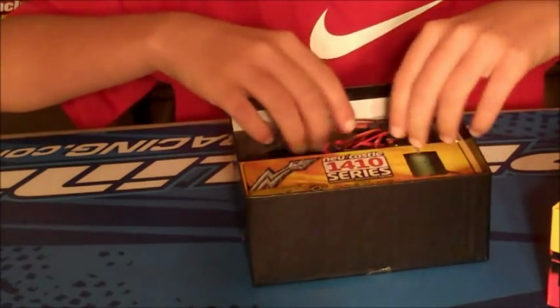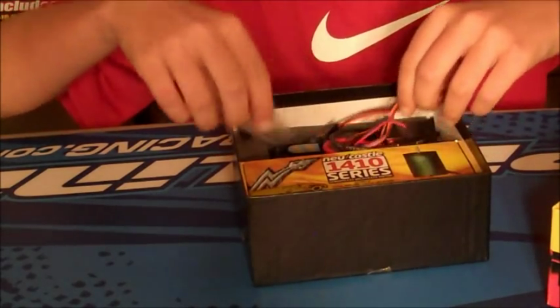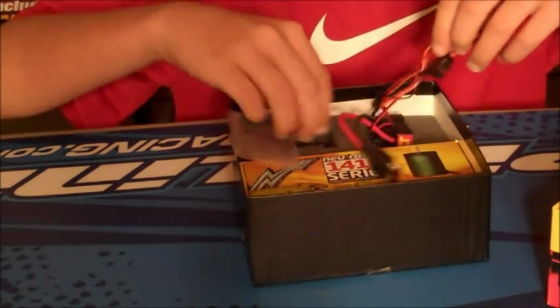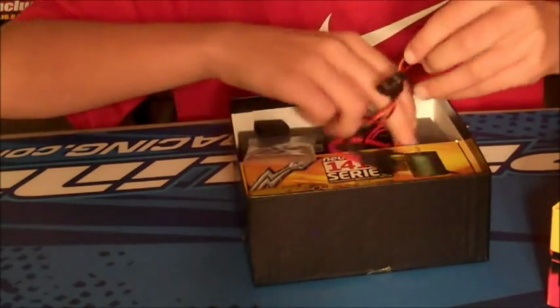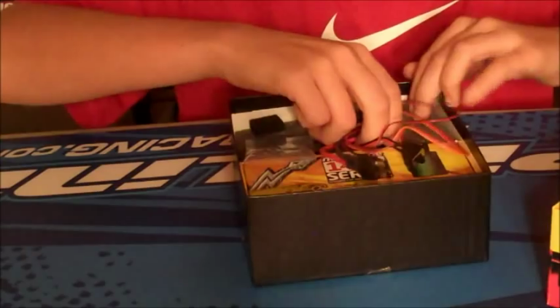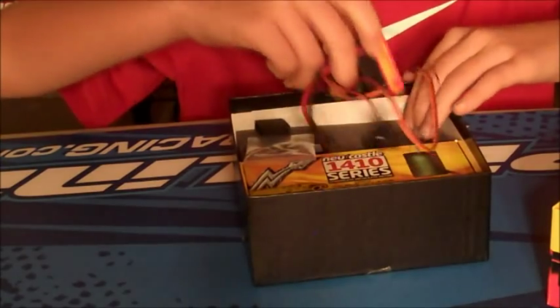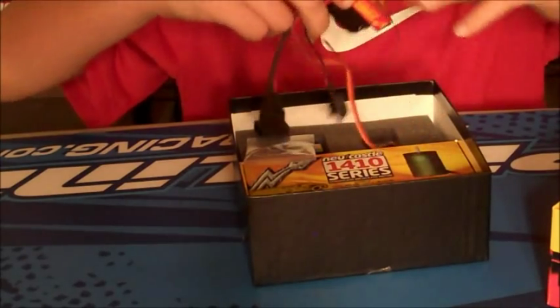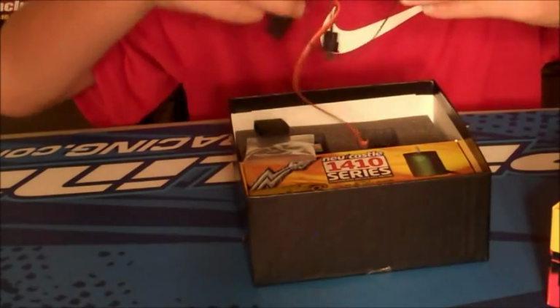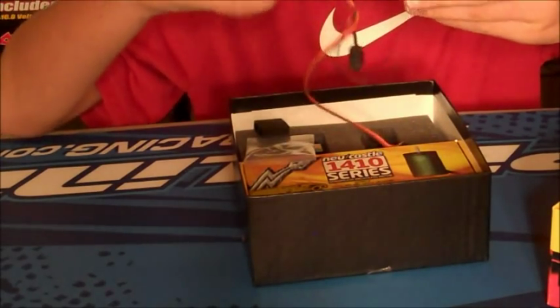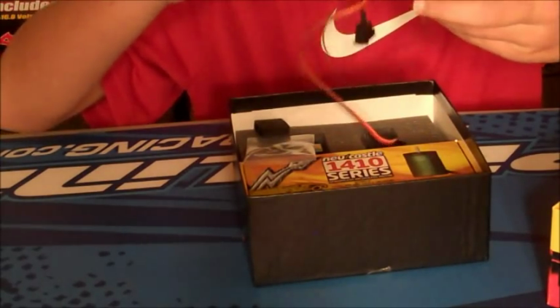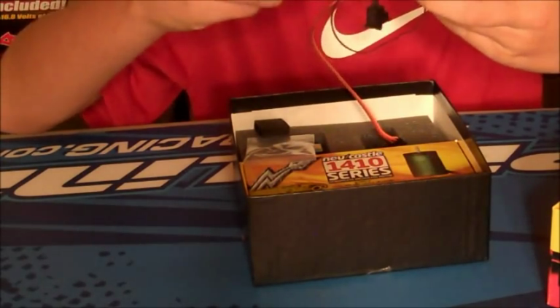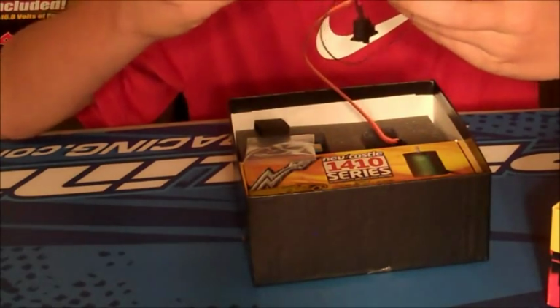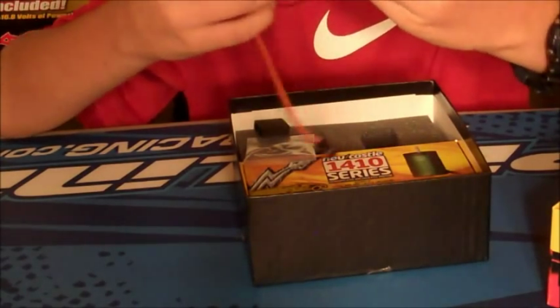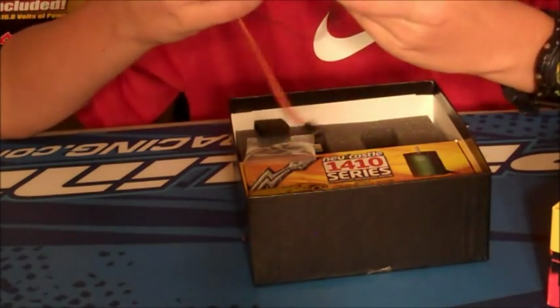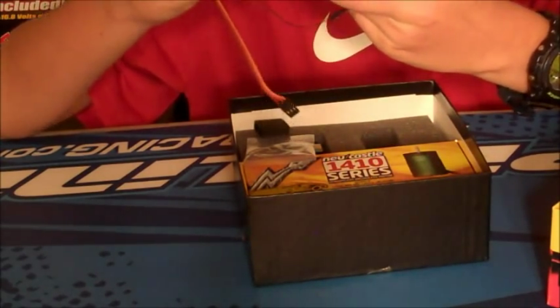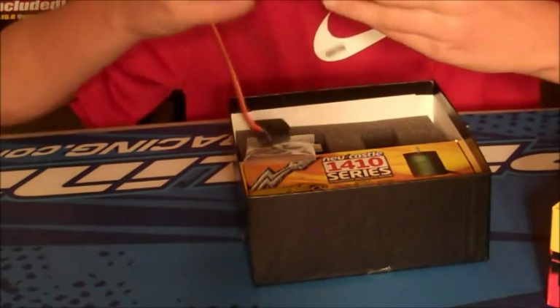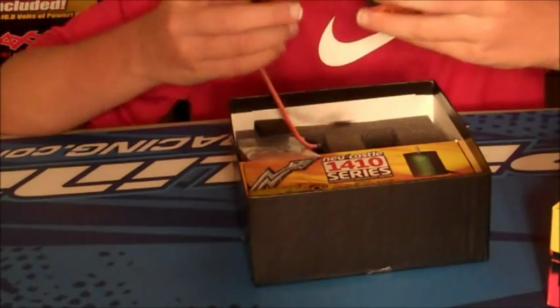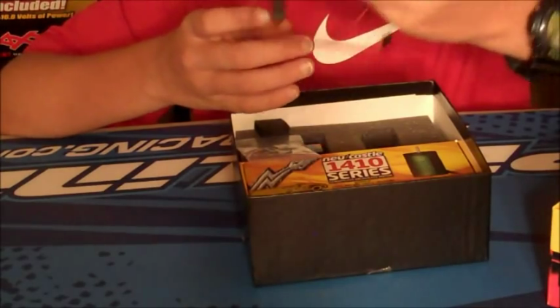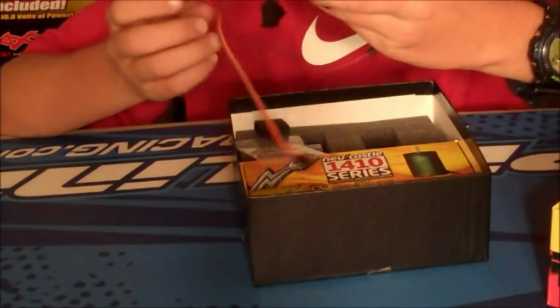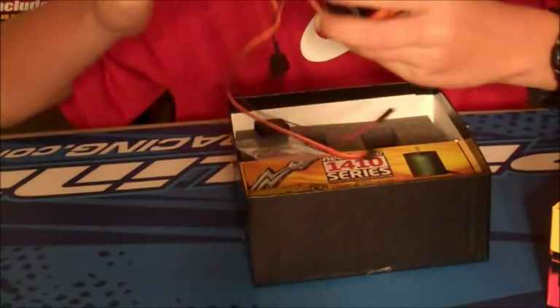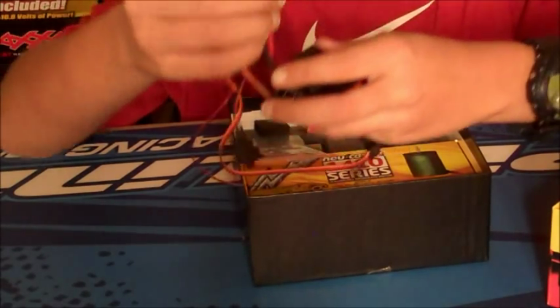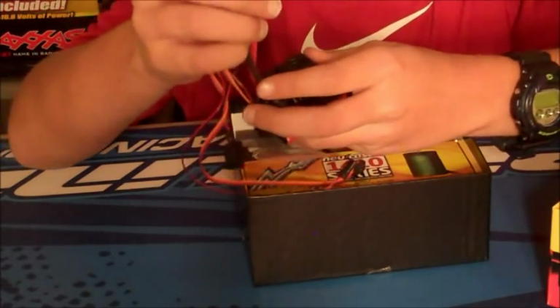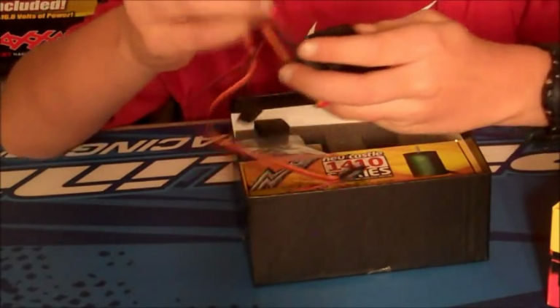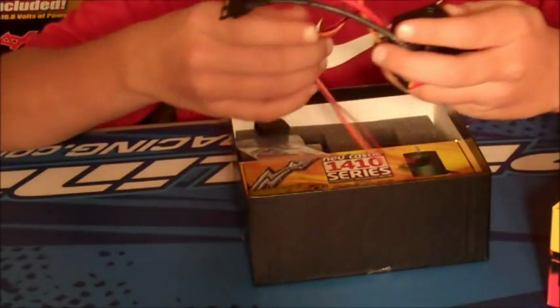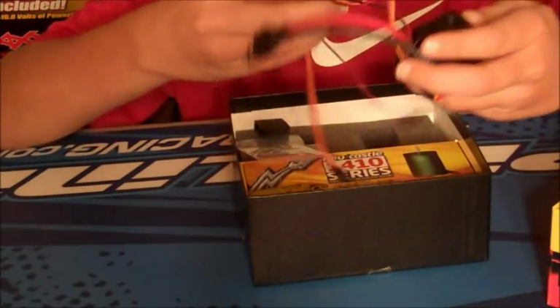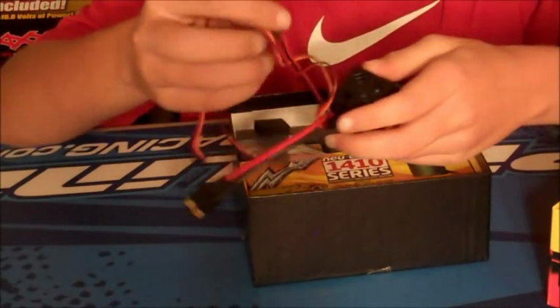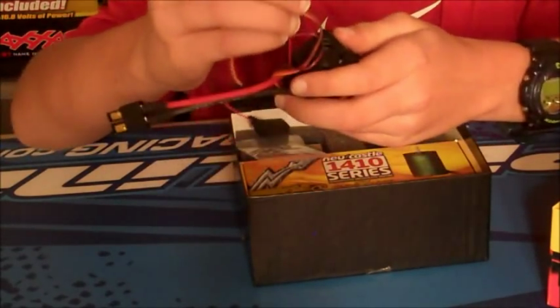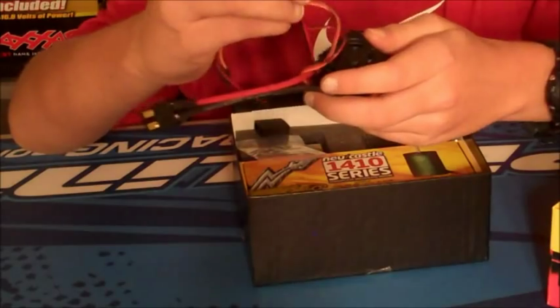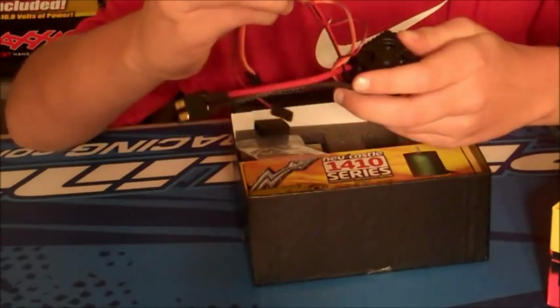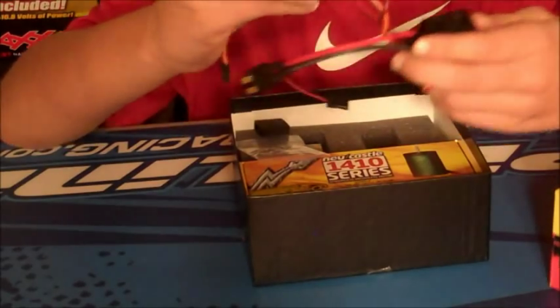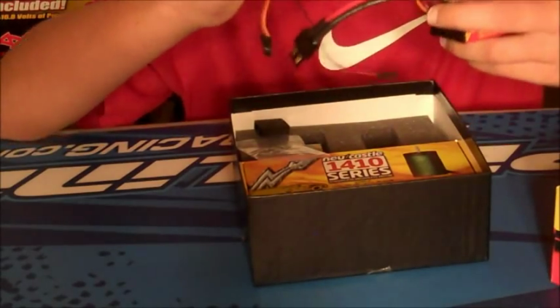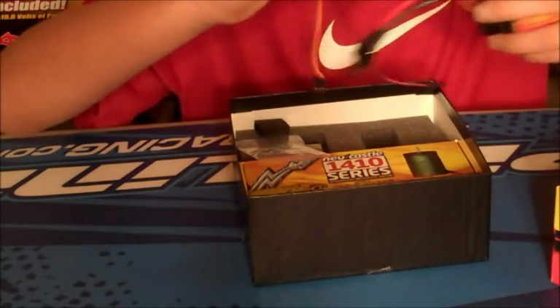Next thing we're going to pull out is the ESC. It does look like it has an integrated fan, and yes, I got Traxxas connectors on there. Here's the switch — pretty nice, pretty nice.